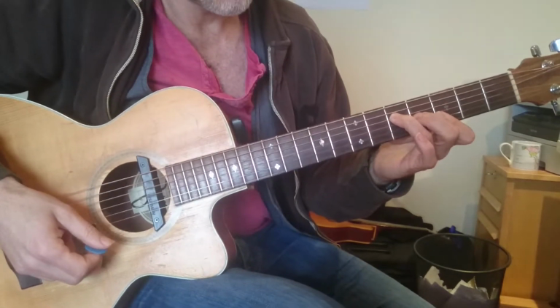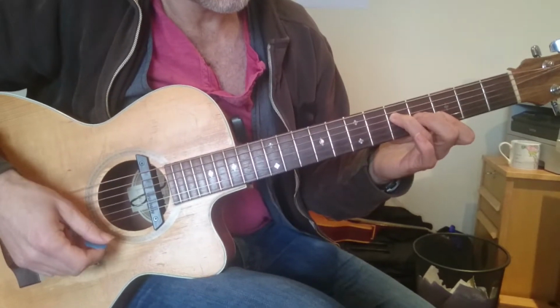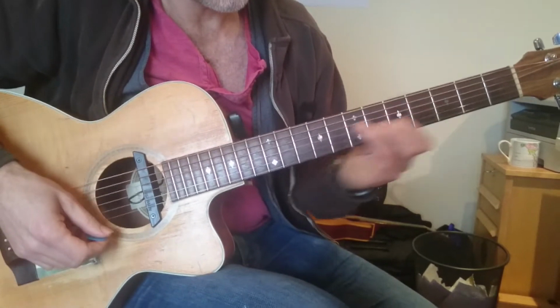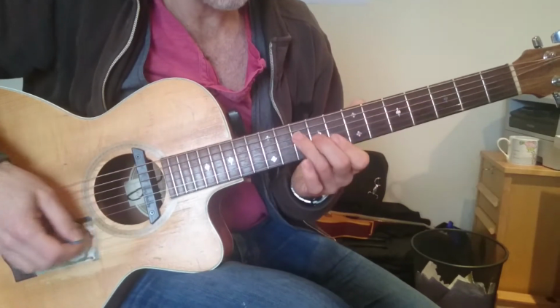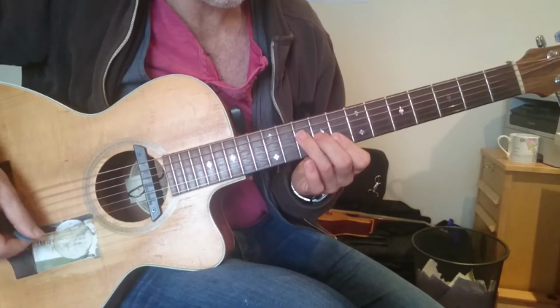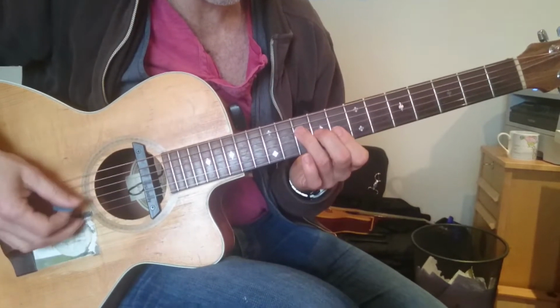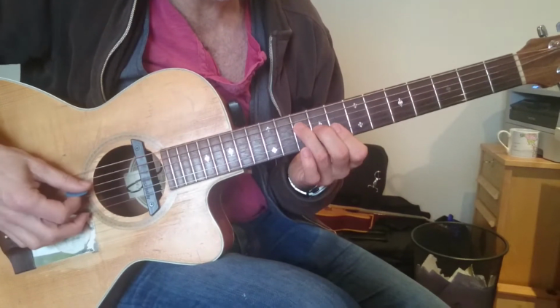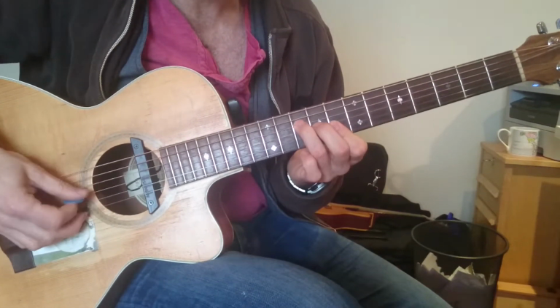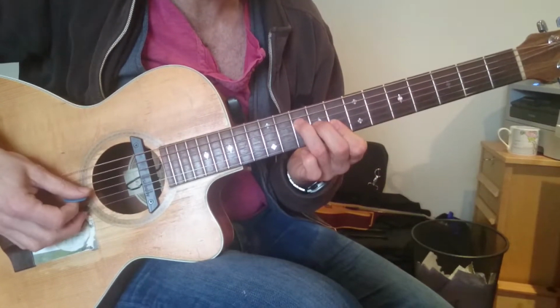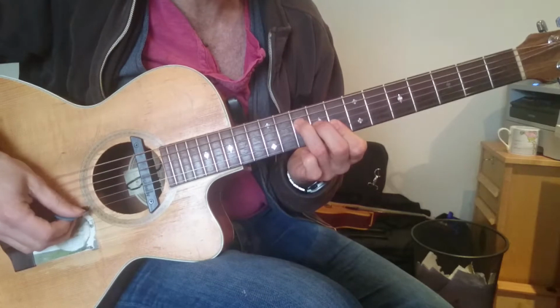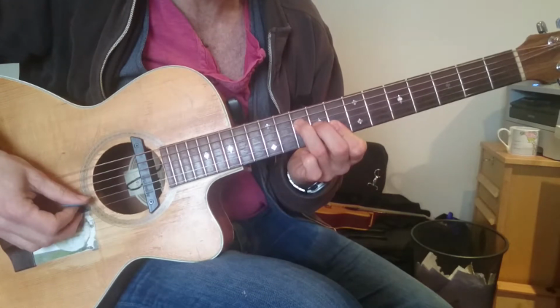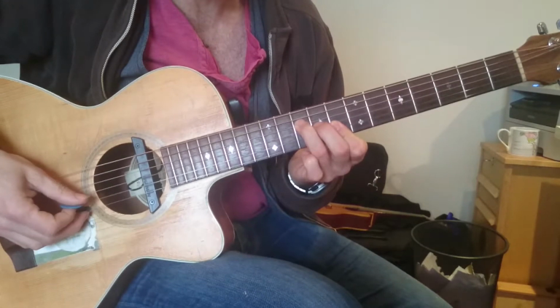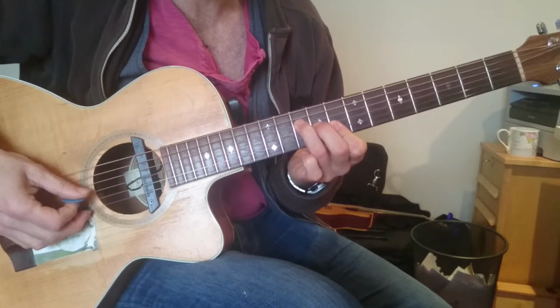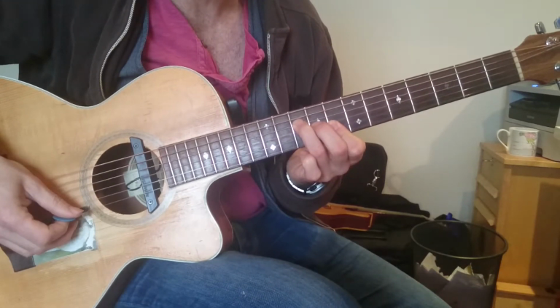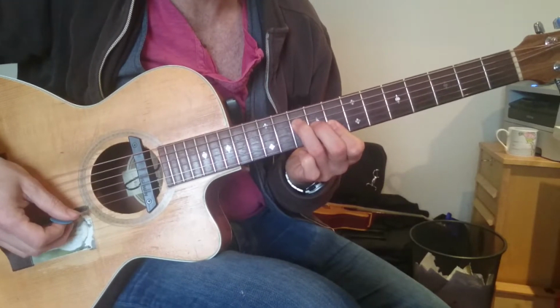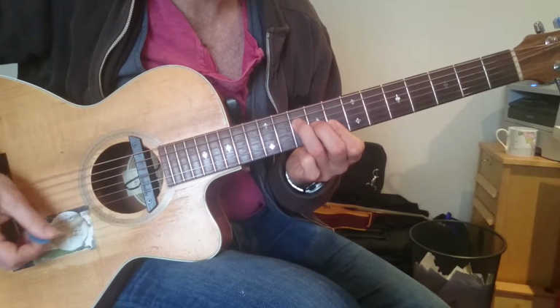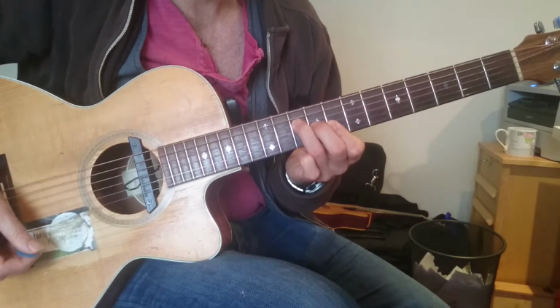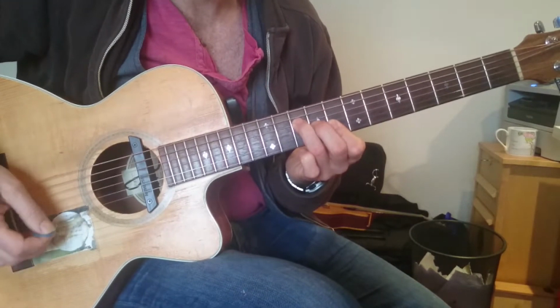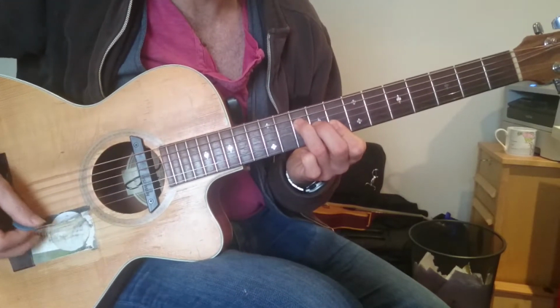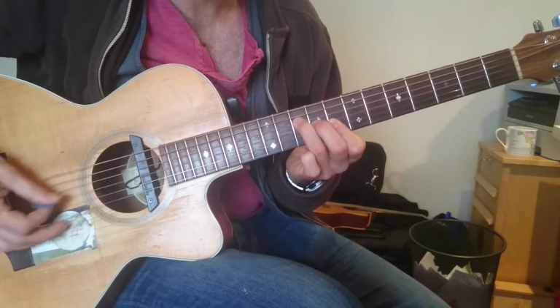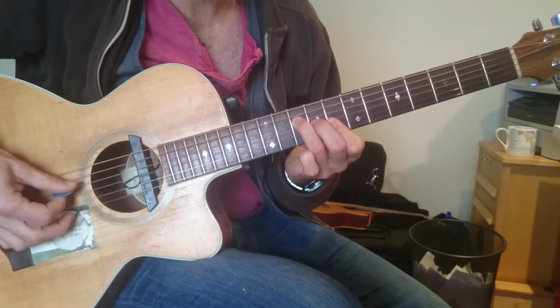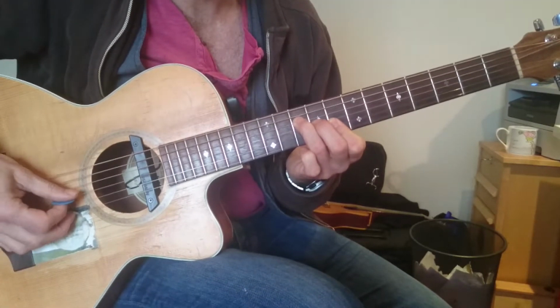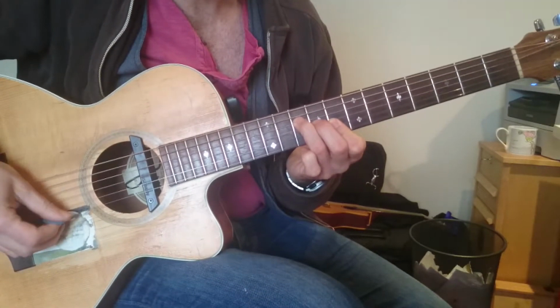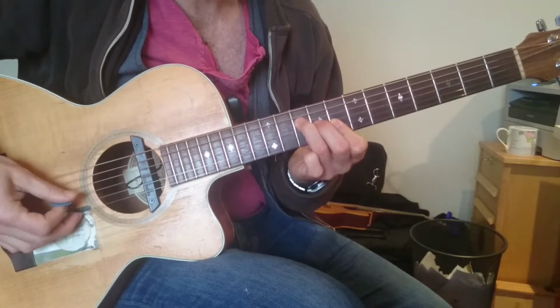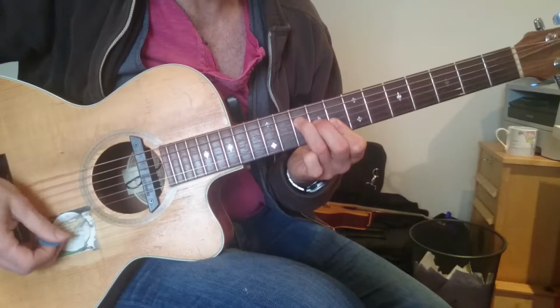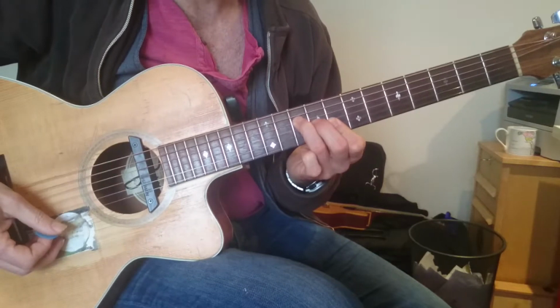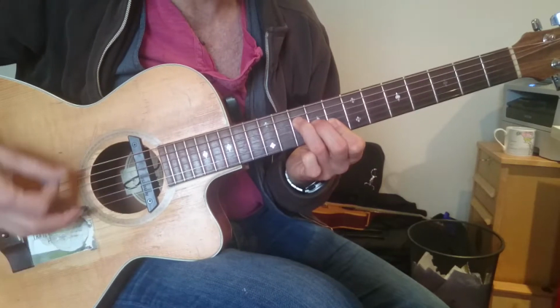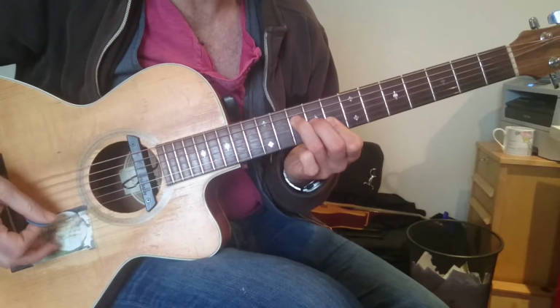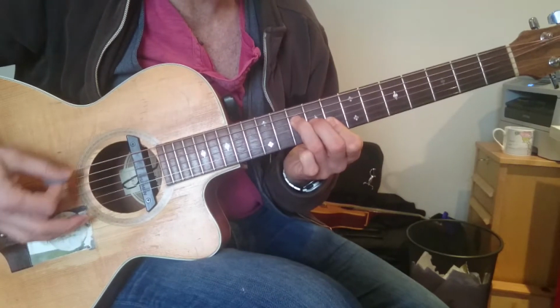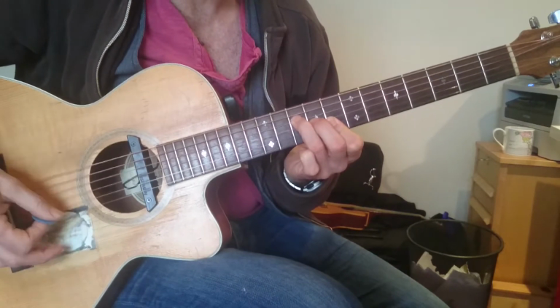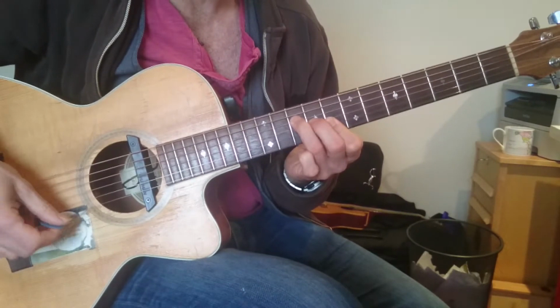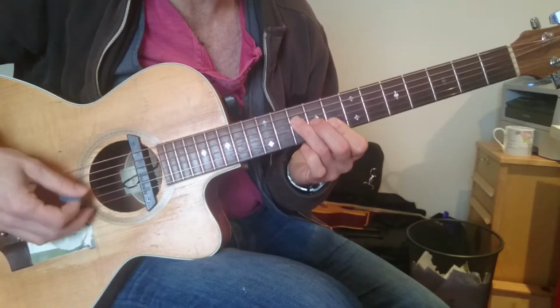Then we've got a picking pattern that's going down, down, up, down — directional picking, so picking in the direction of whatever string is coming next.